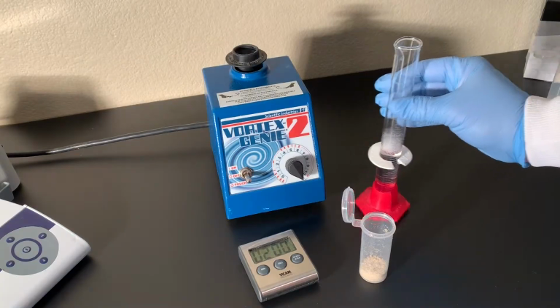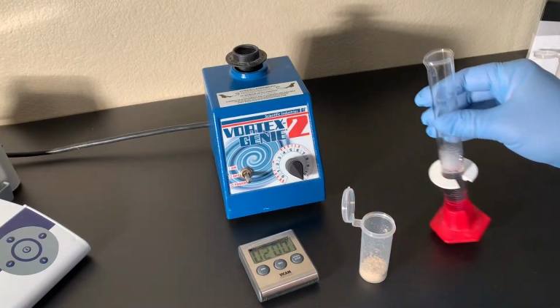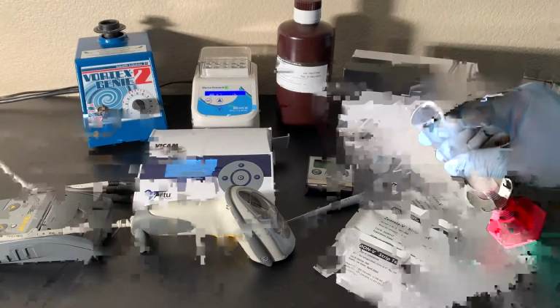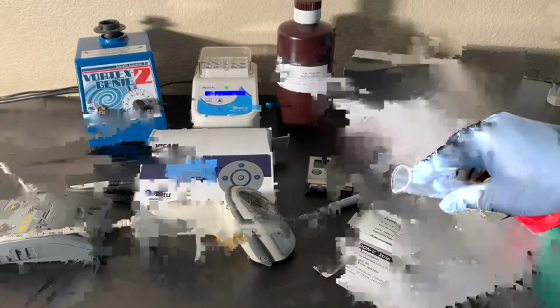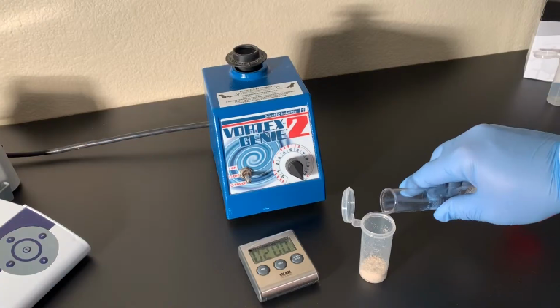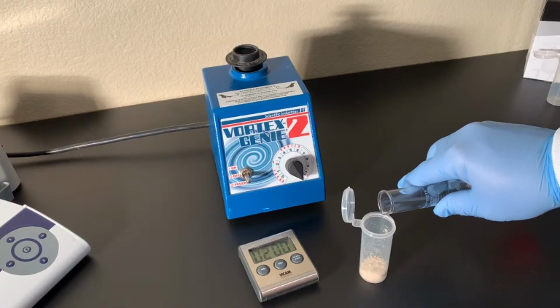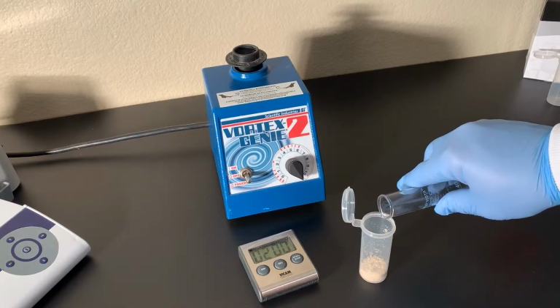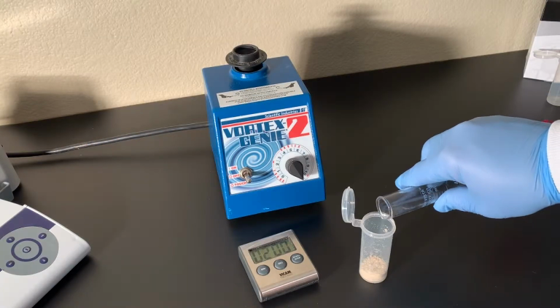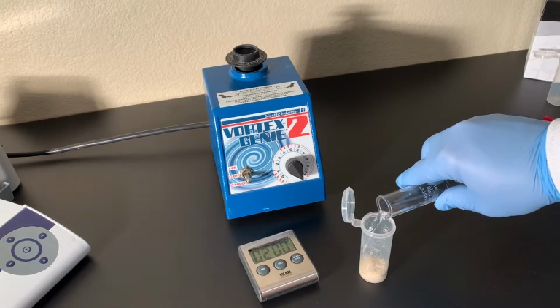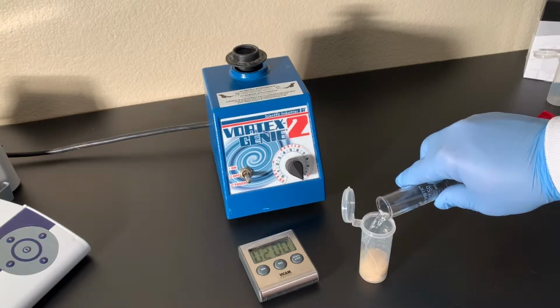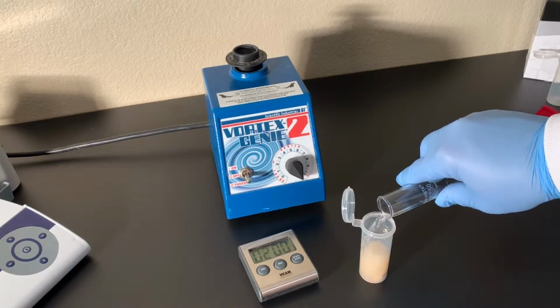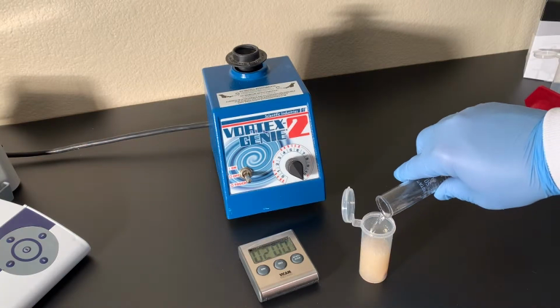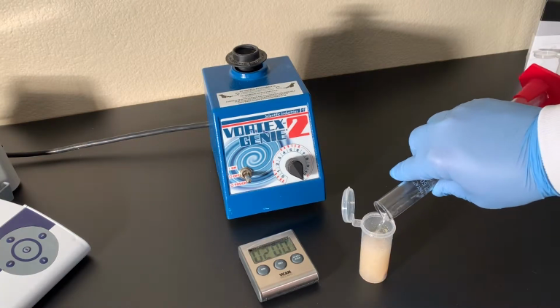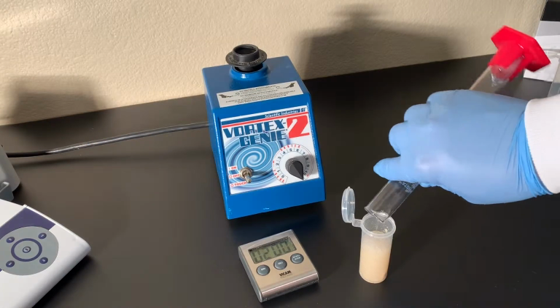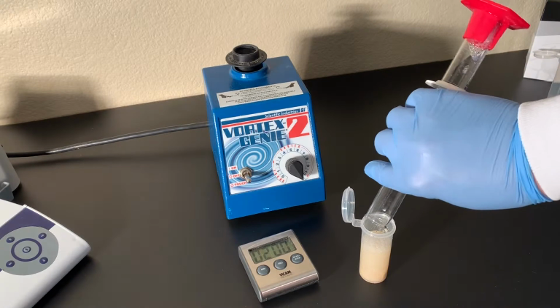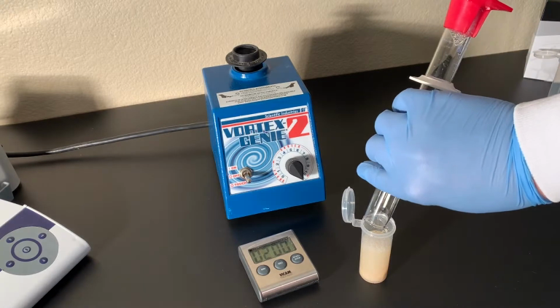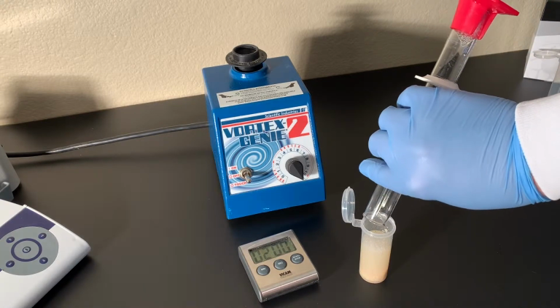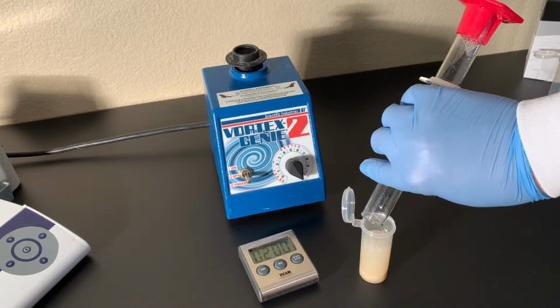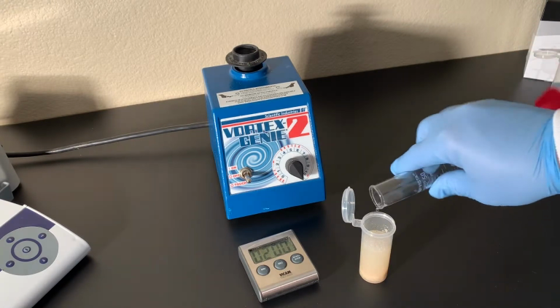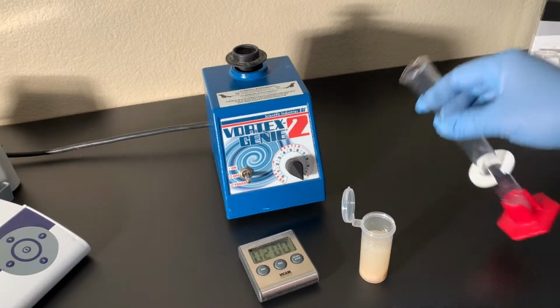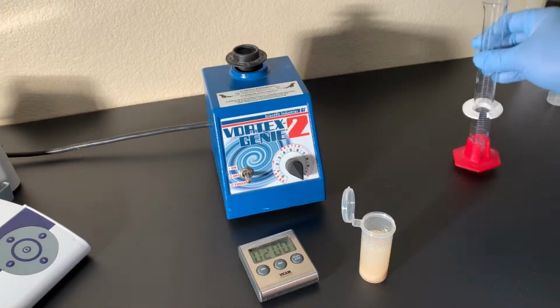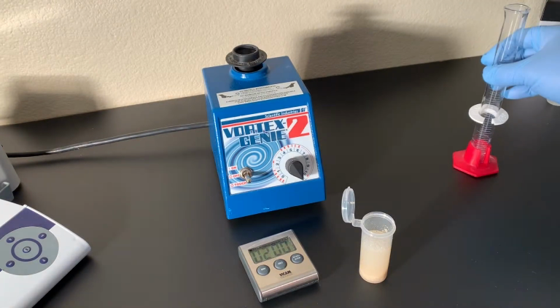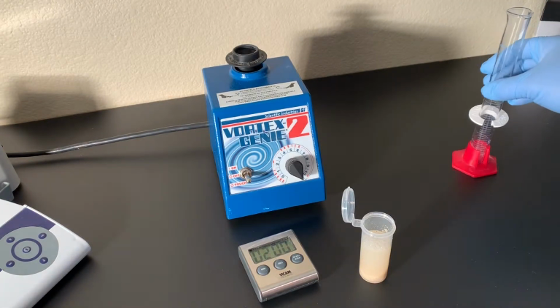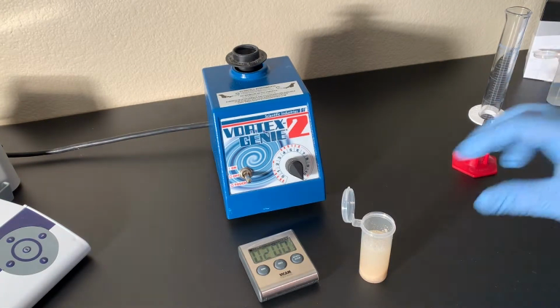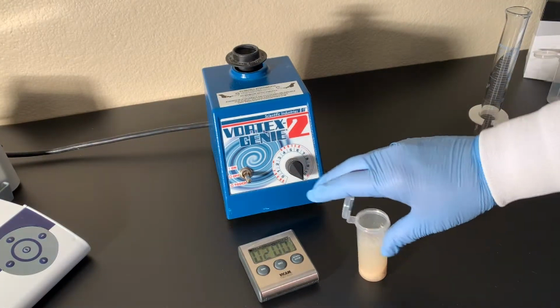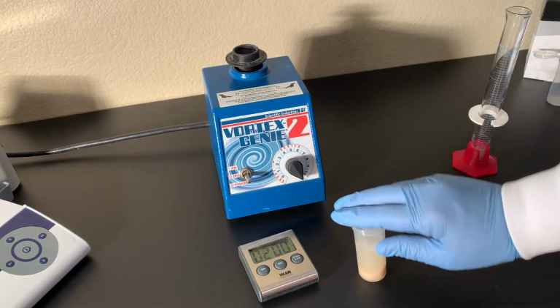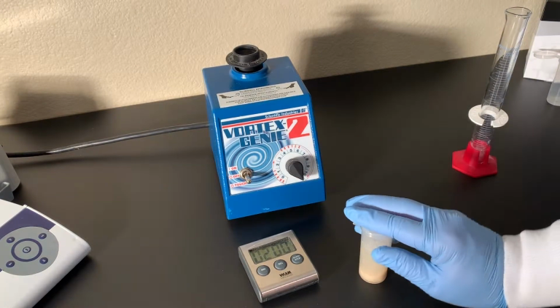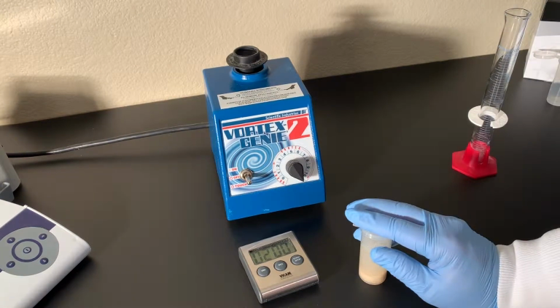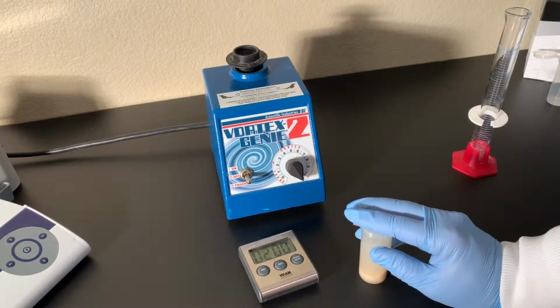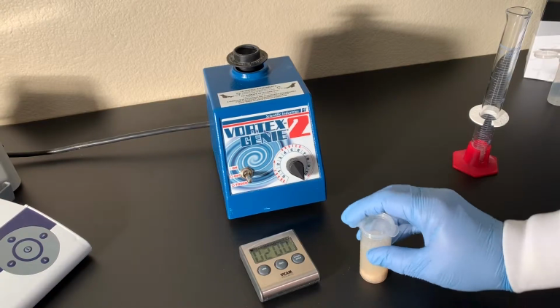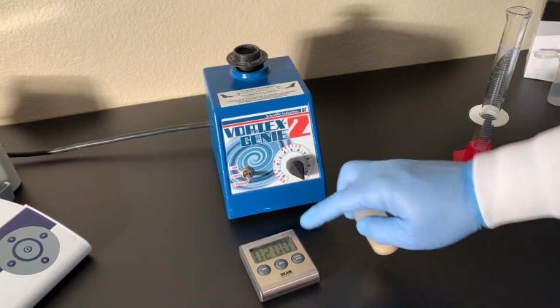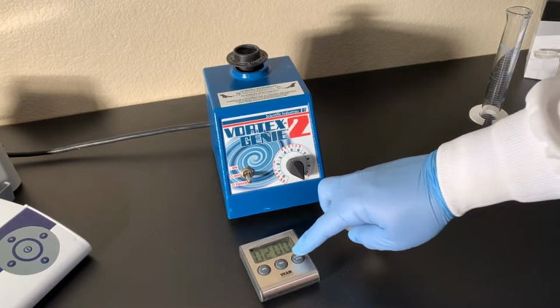Weigh 5 grams of finely ground sample into an extraction tube, then add 25 milliliters of aqua premix. Extract the sample by vortexing at high speed for 2 minutes.